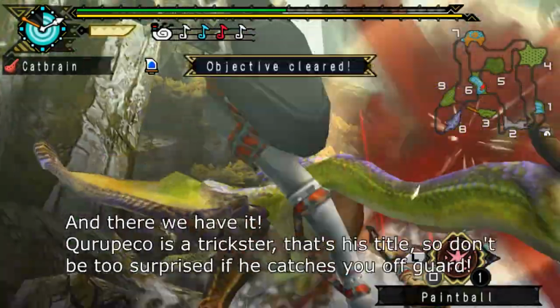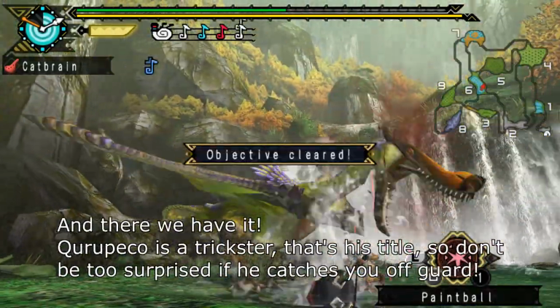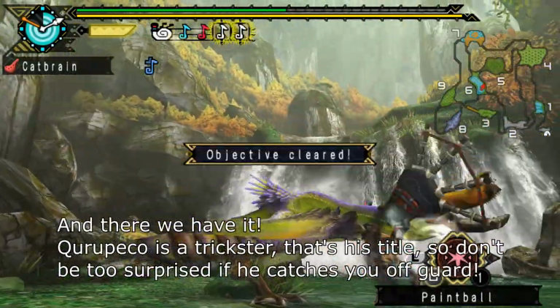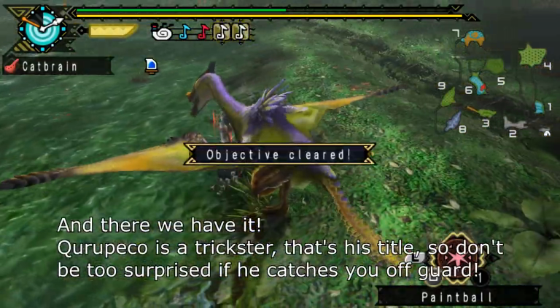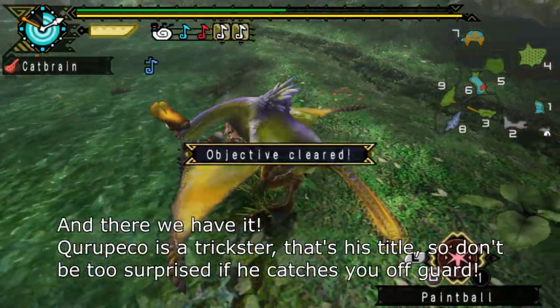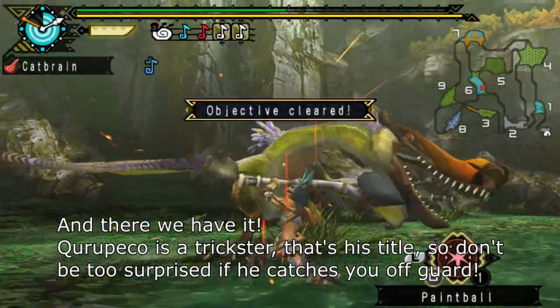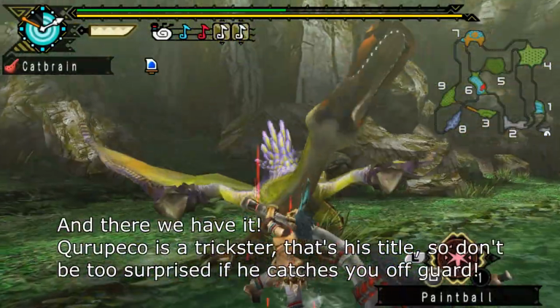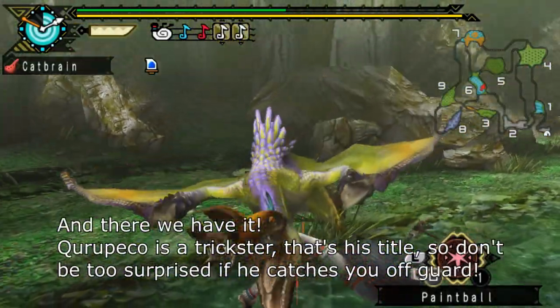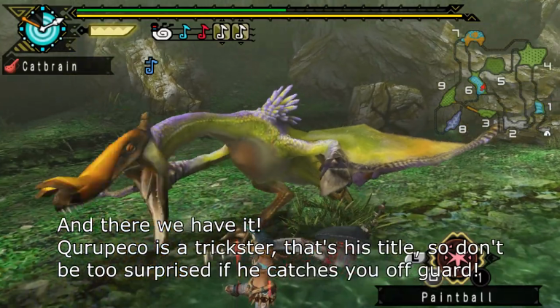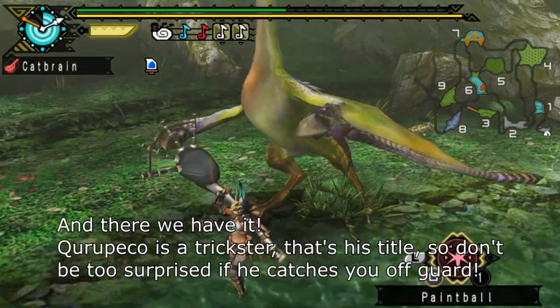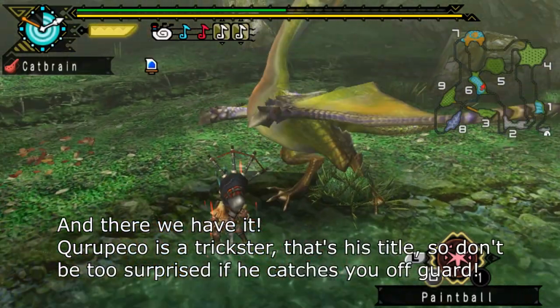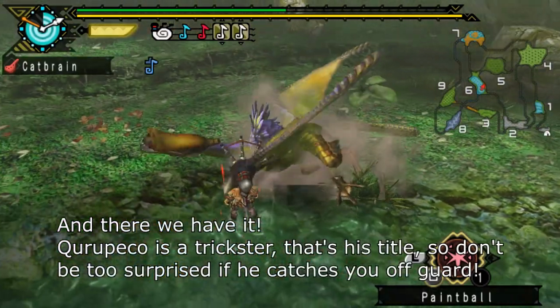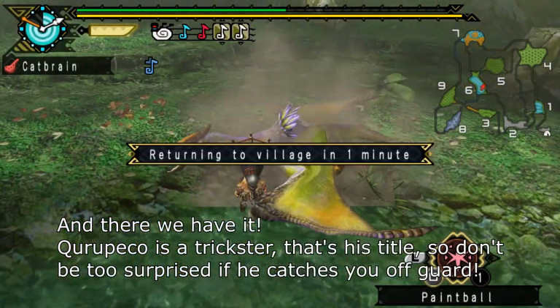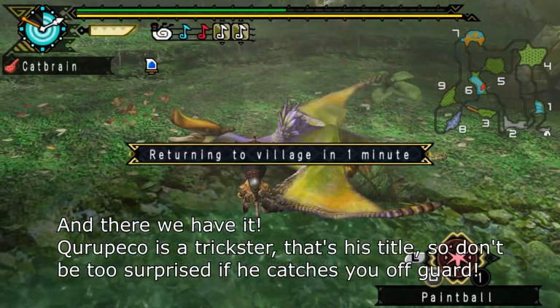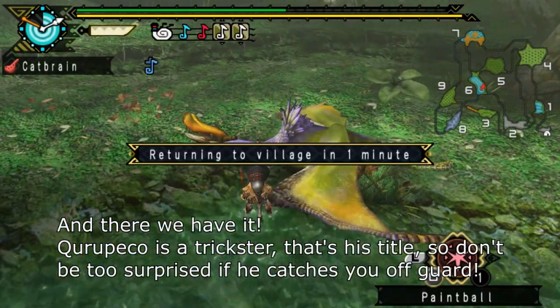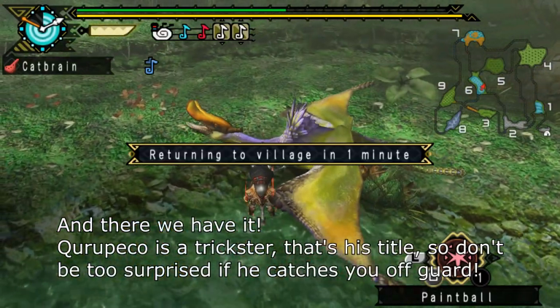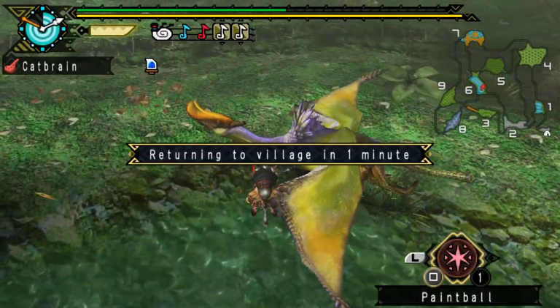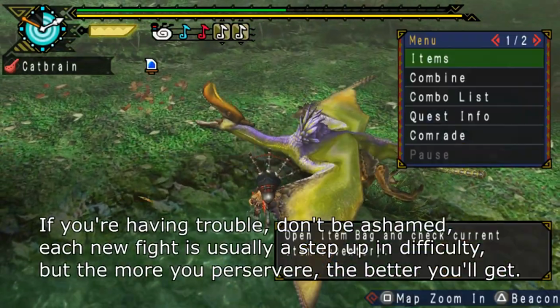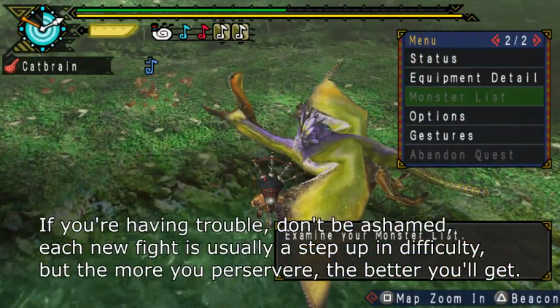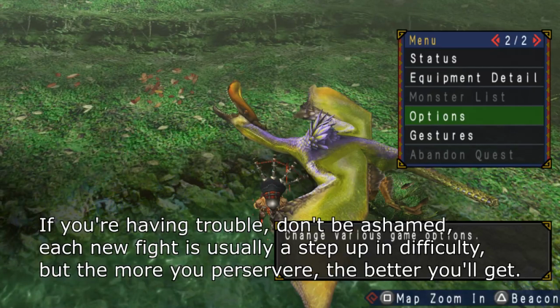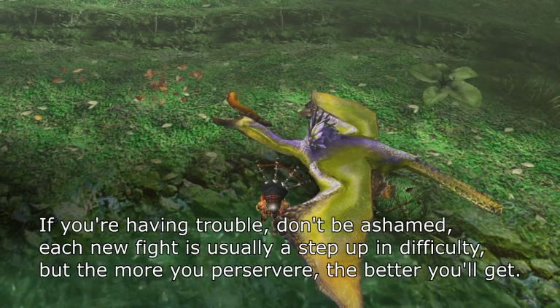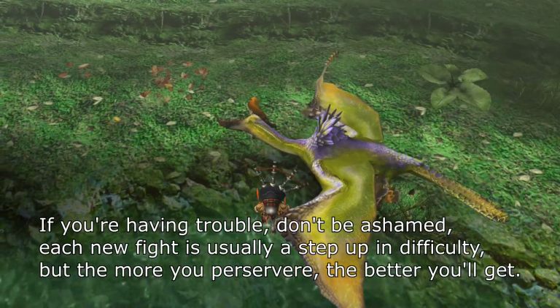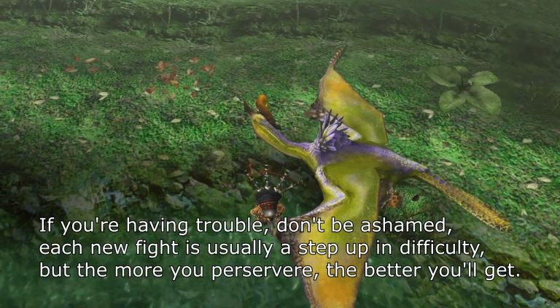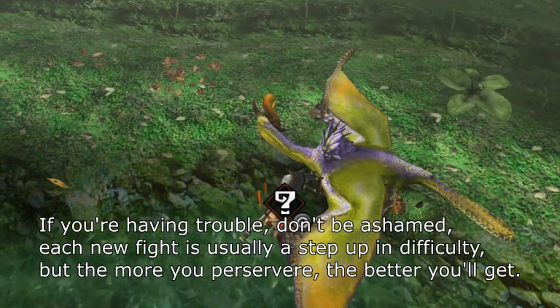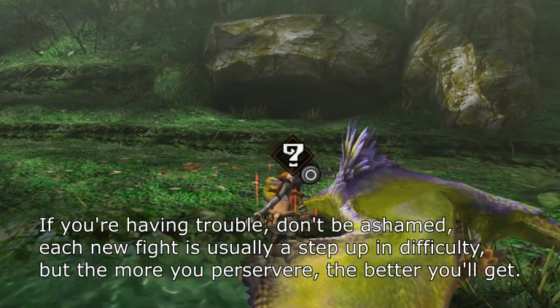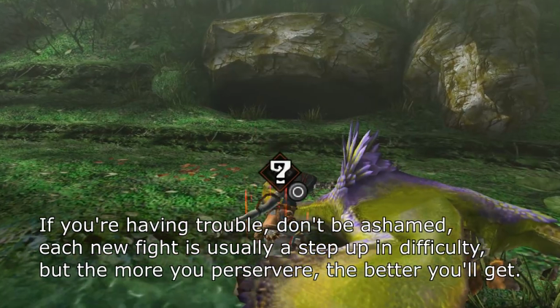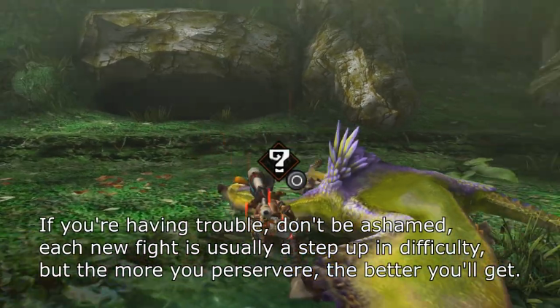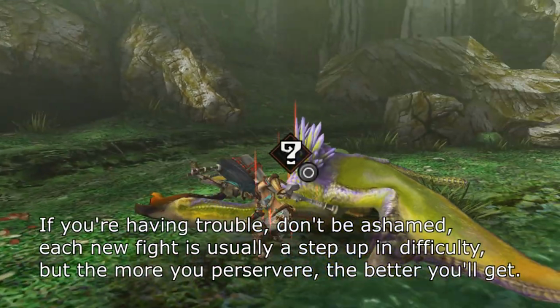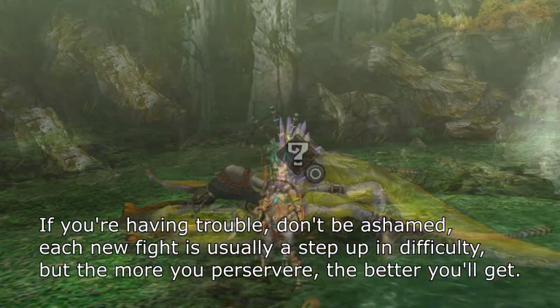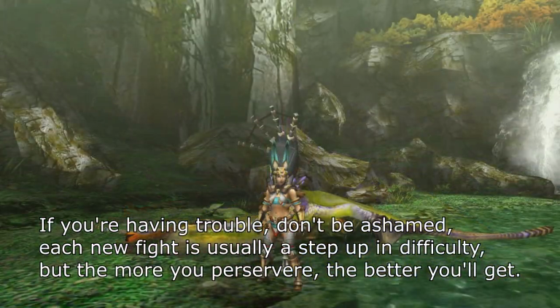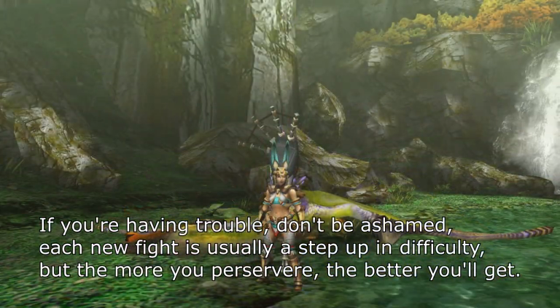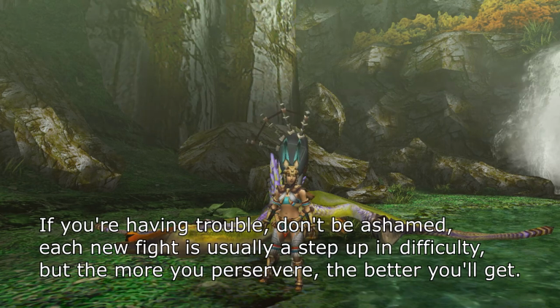And there we have it. Kuropeko is a trickster — that's his title — so don't be too surprised if he catches you off guard. If you're having trouble, don't be ashamed. Each new fight is usually a step up in difficulty, but the more you persevere, the better you'll get.